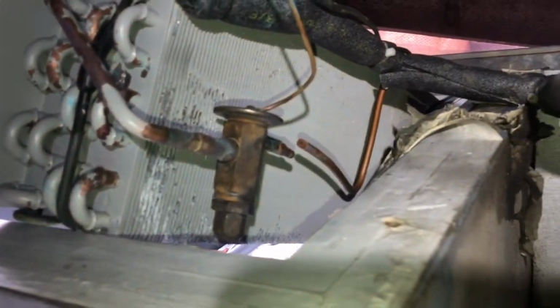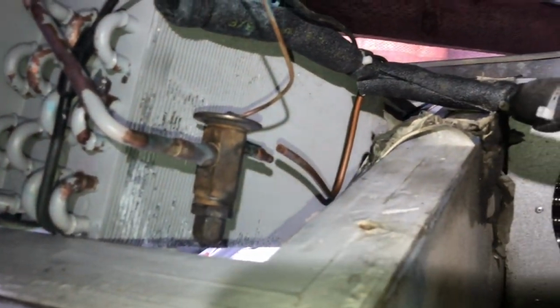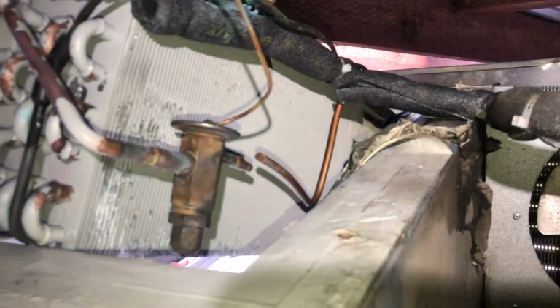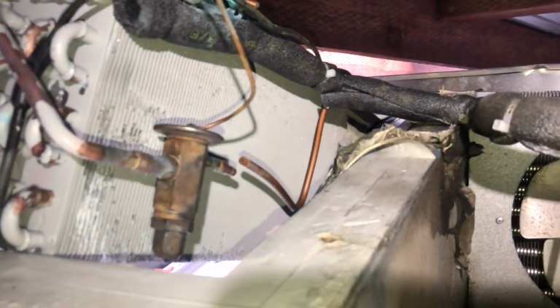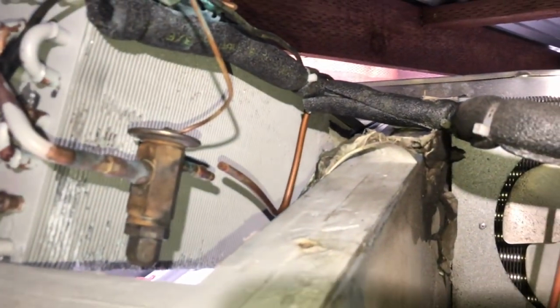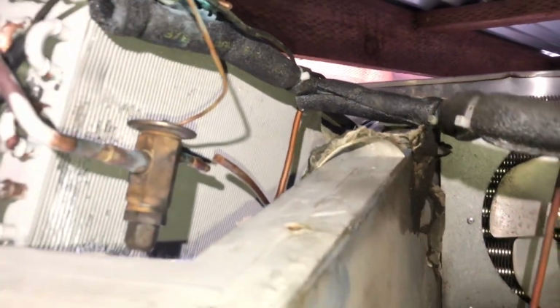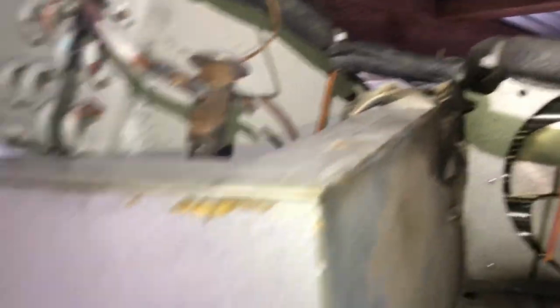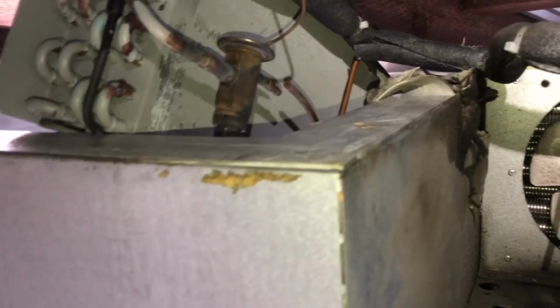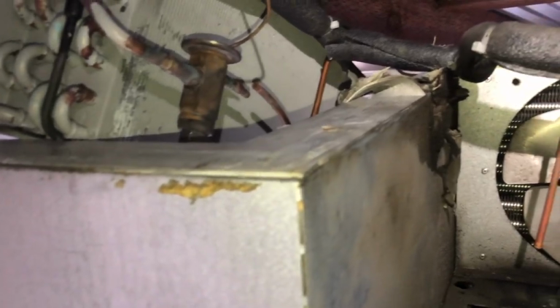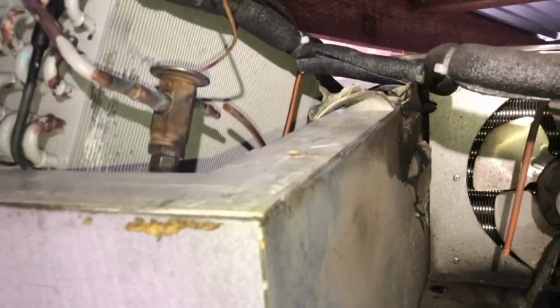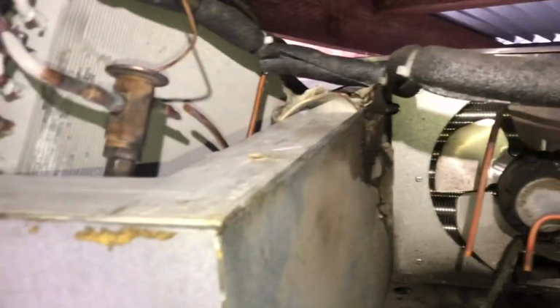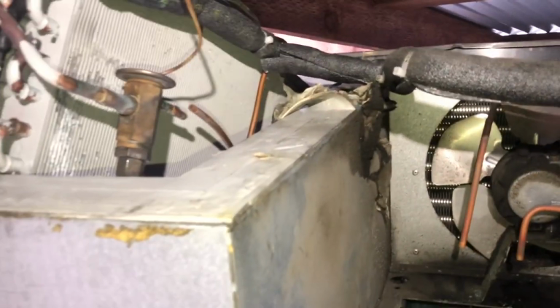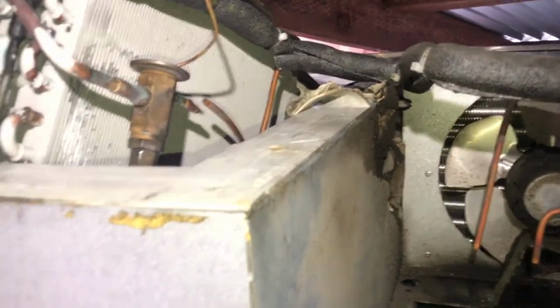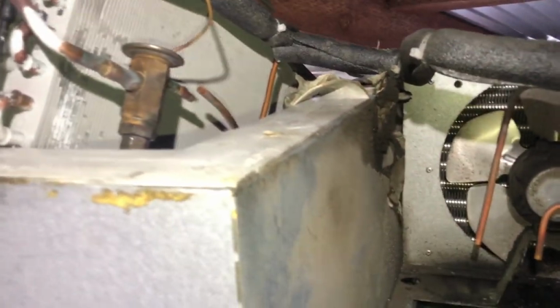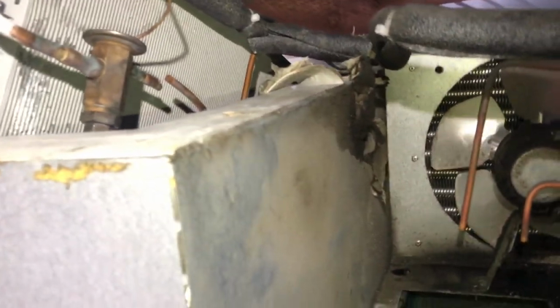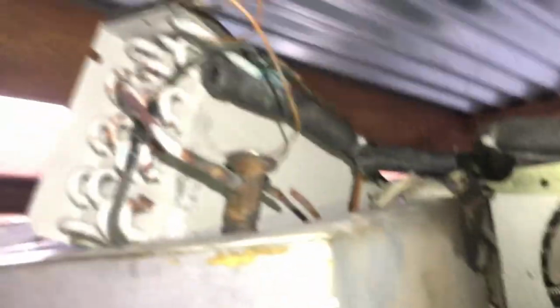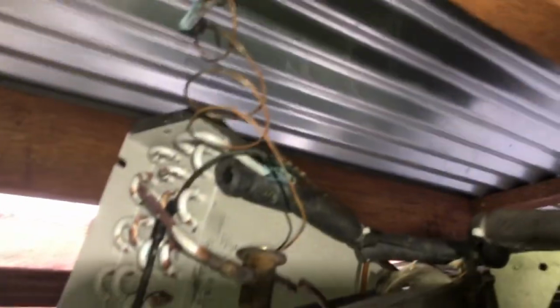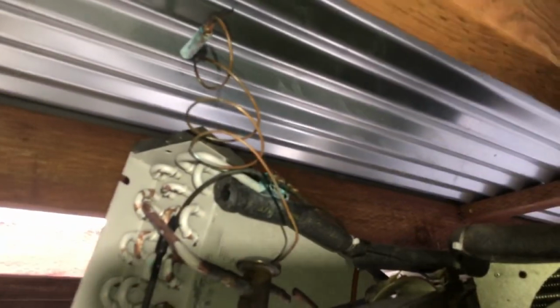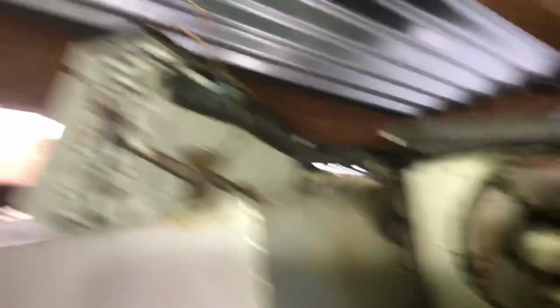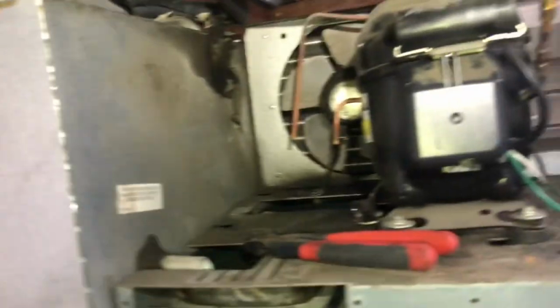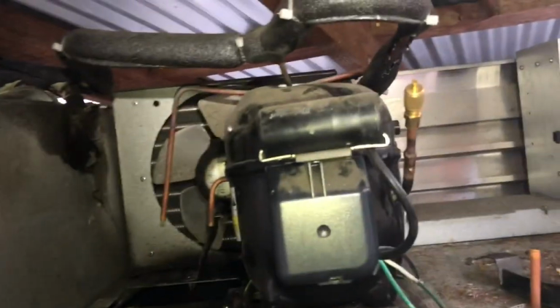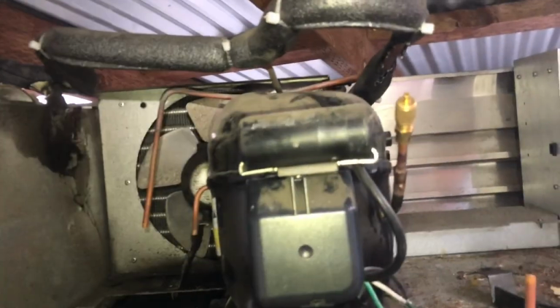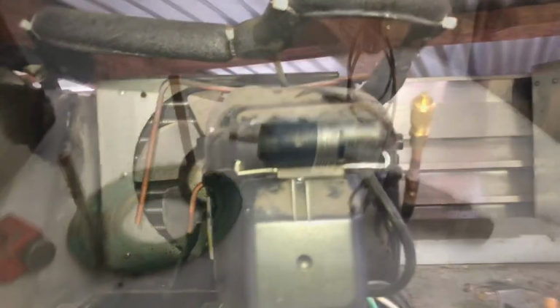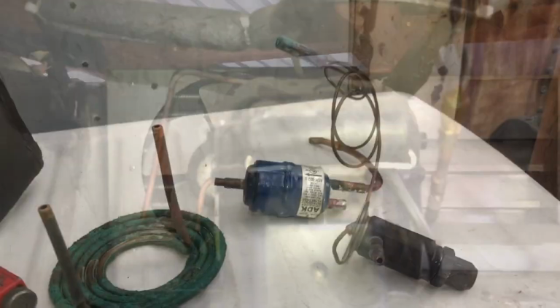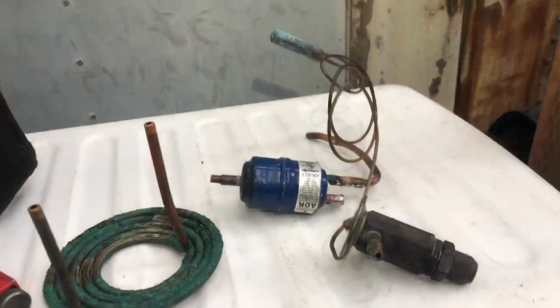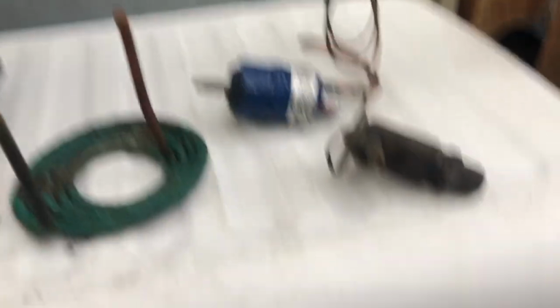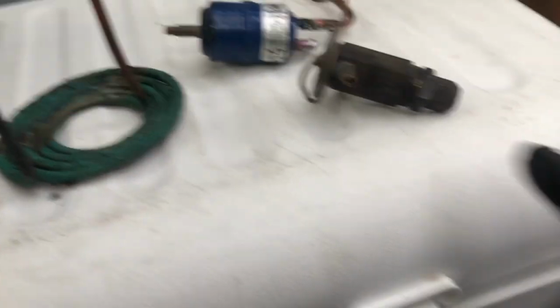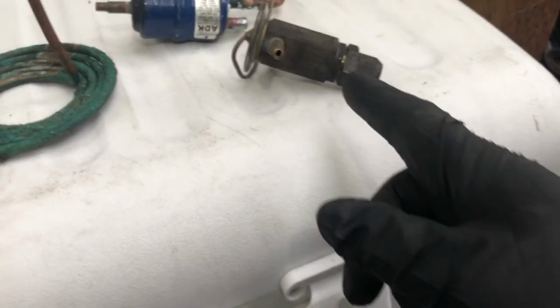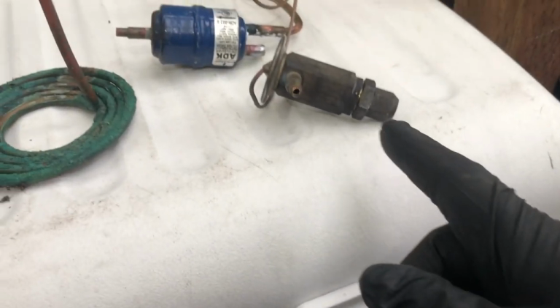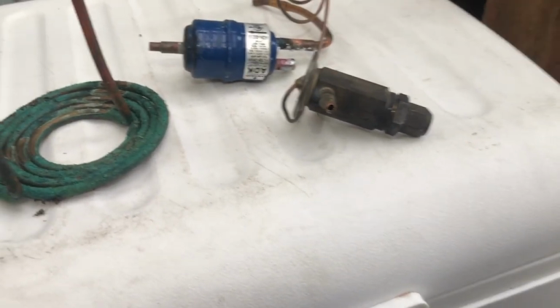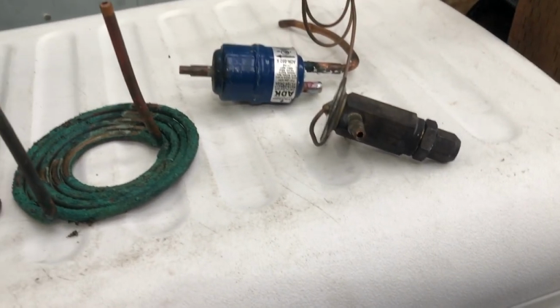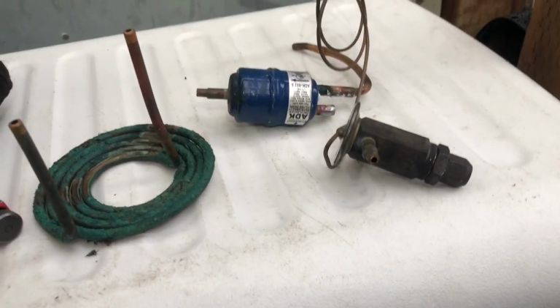Then it will be reassembly. I'll show you guys how that goes once I pull it out. Let's take this valve apart and see what it looks like inside.